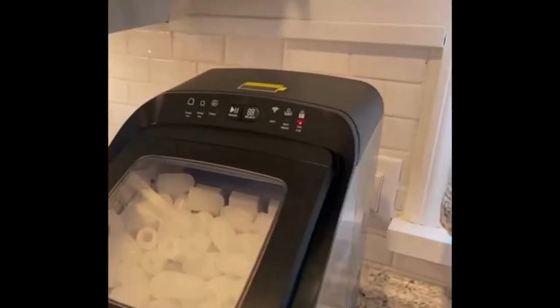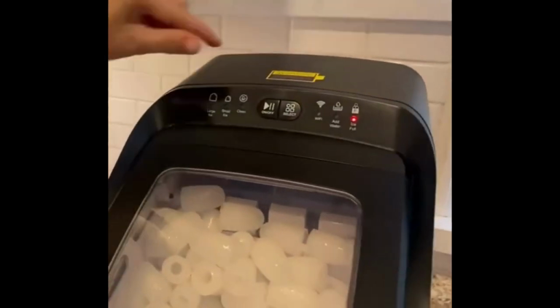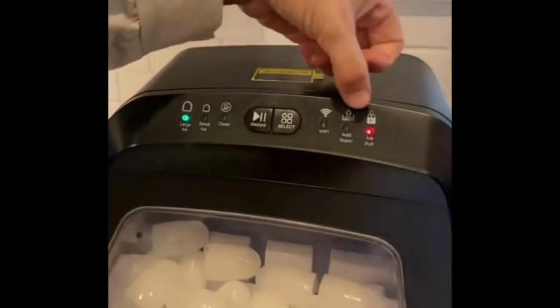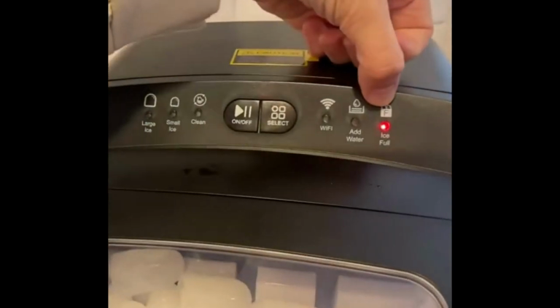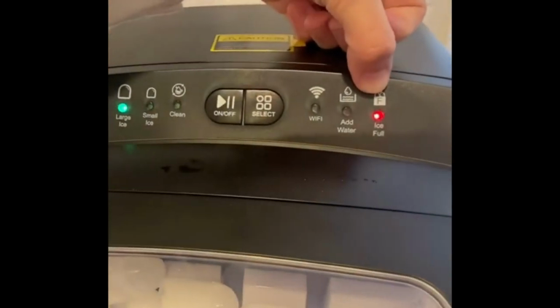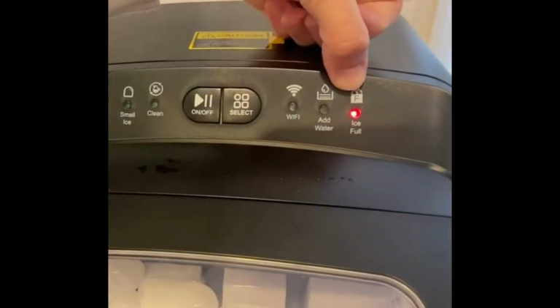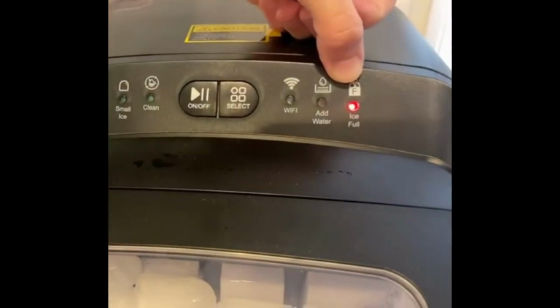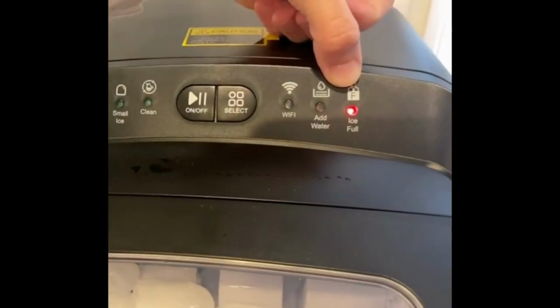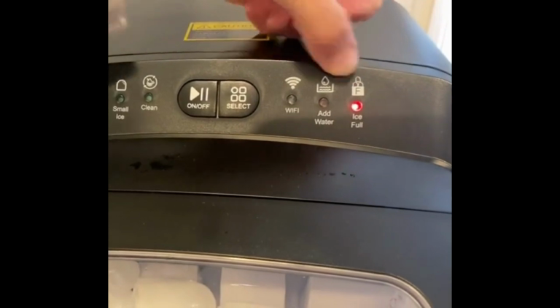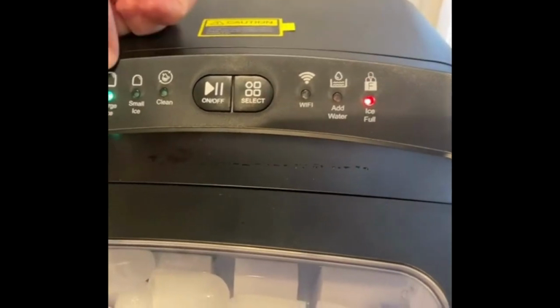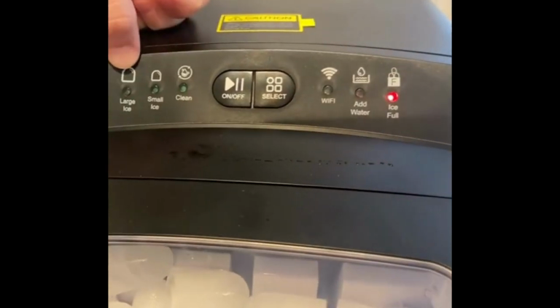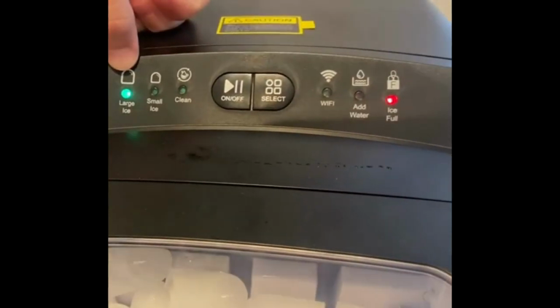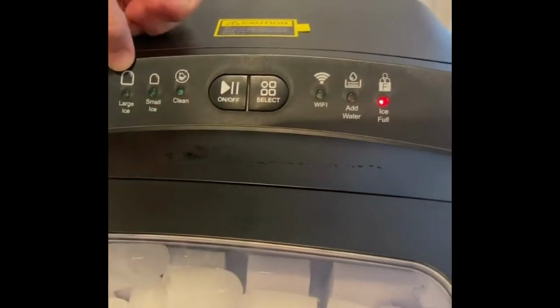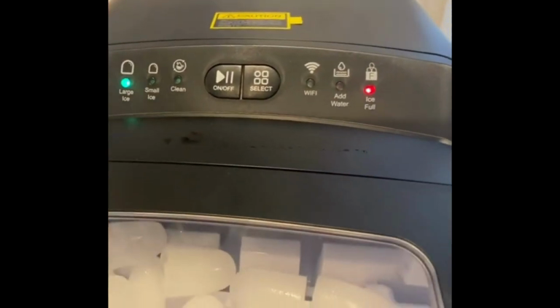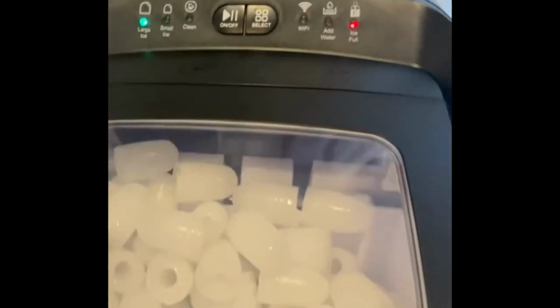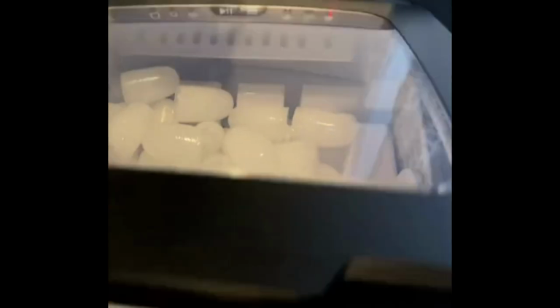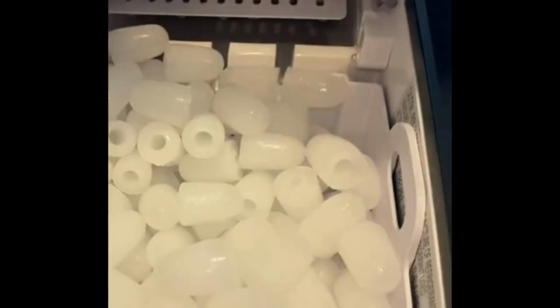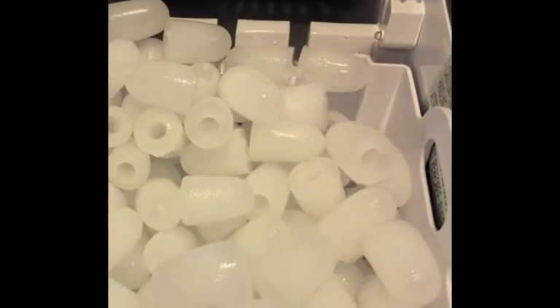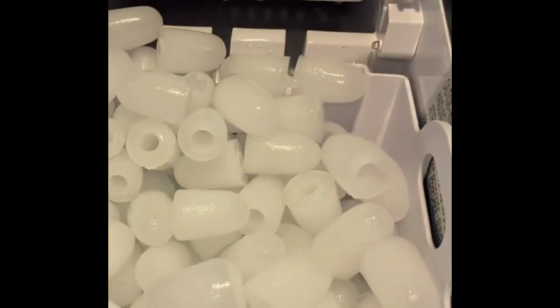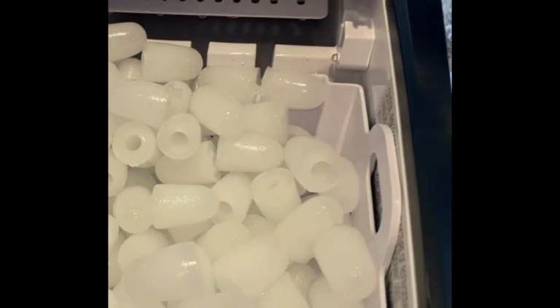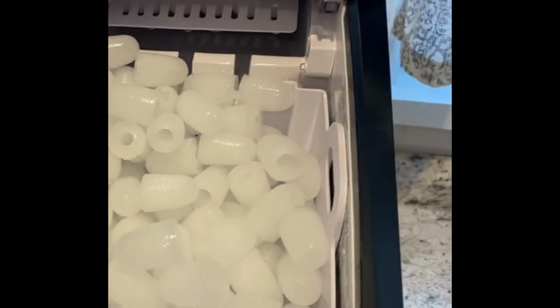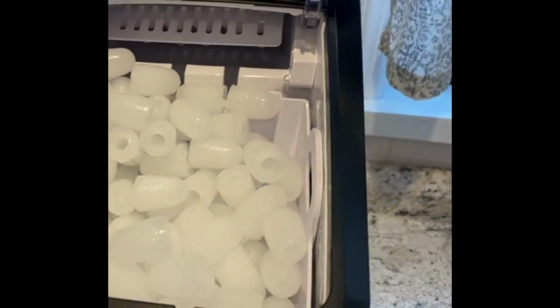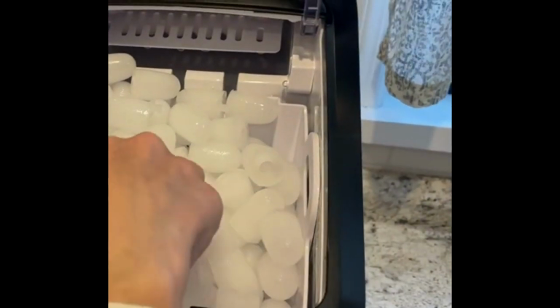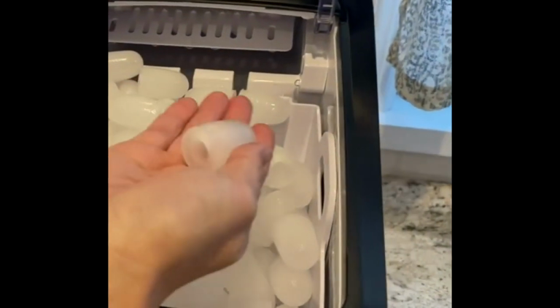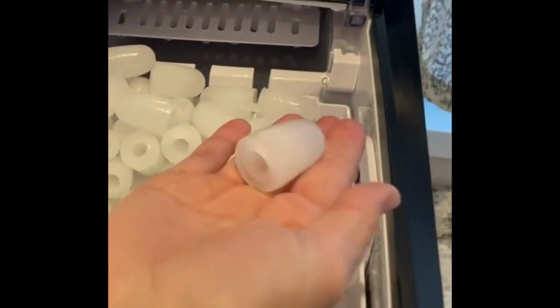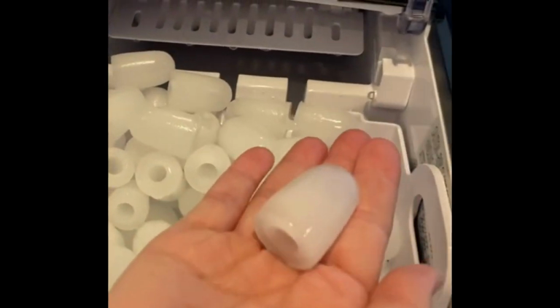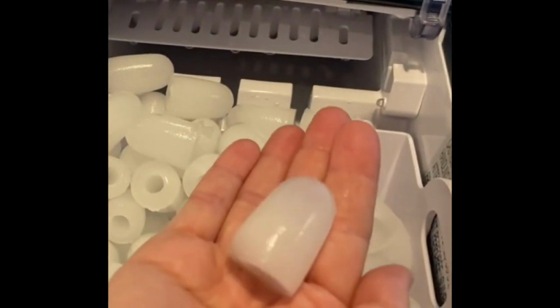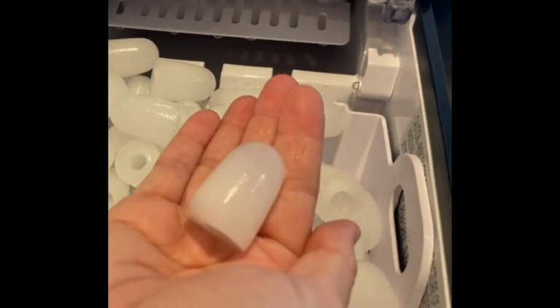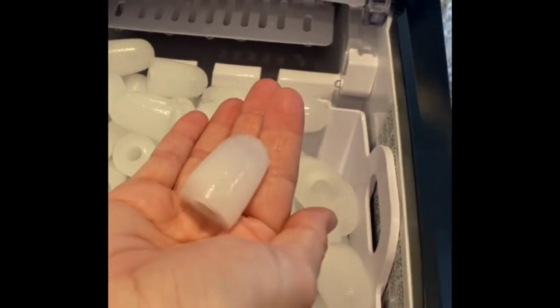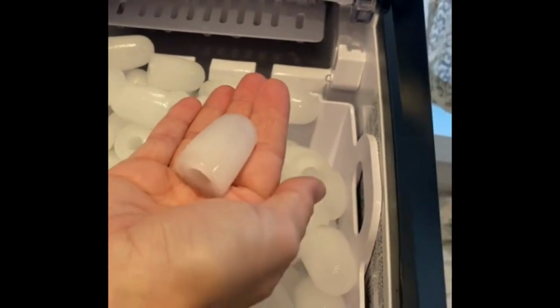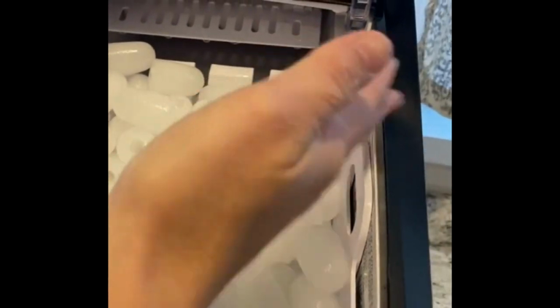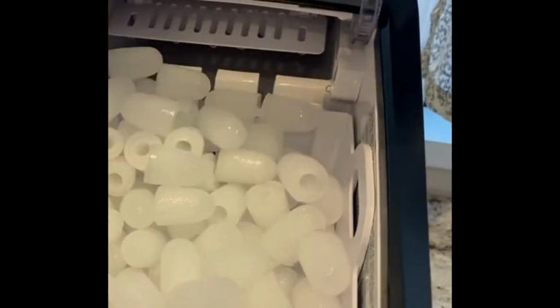Easy to use: the Ice Maker features a simple one-touch operation equipped with infrared sensor technology, where the add water indicator turns on when there is less water and the ice full indicator turns on when the ice basket is full, for a hassle-free experience.